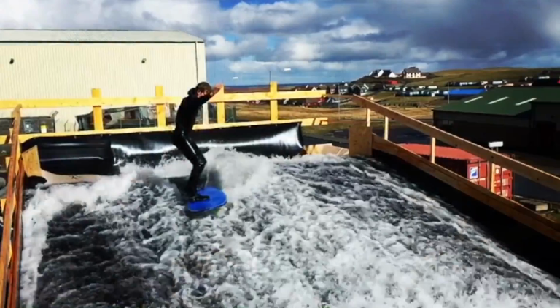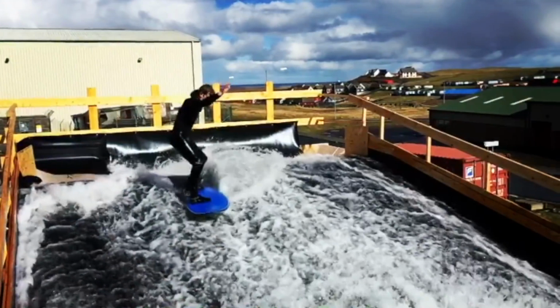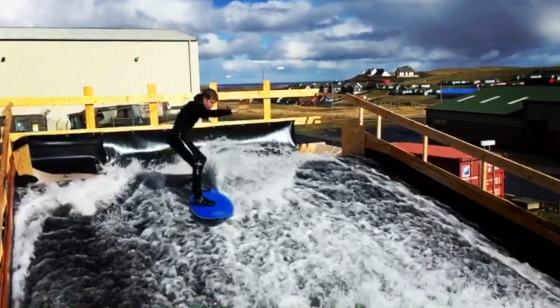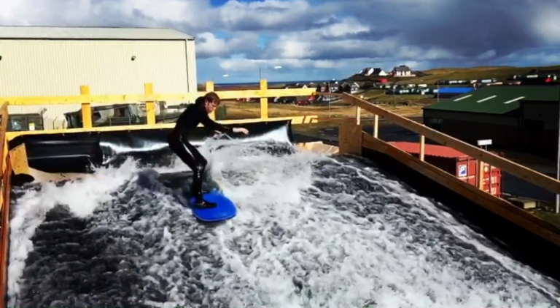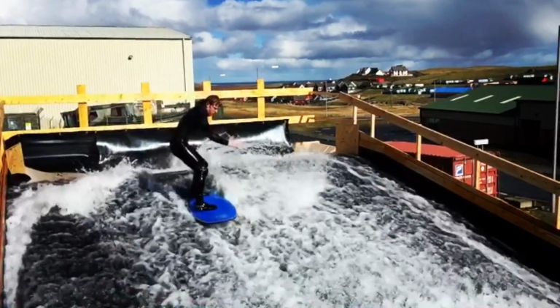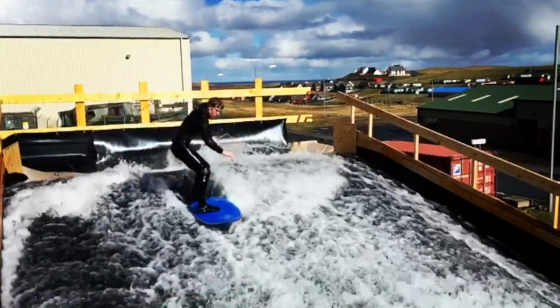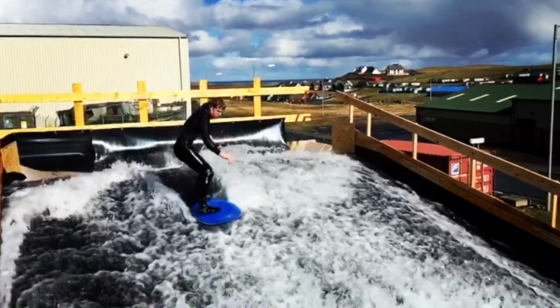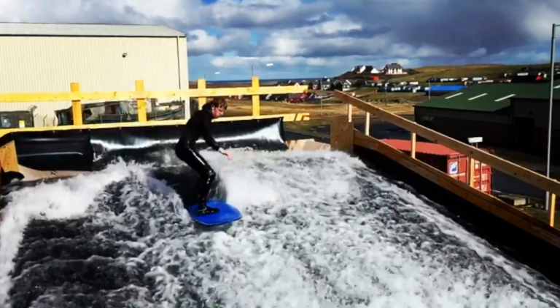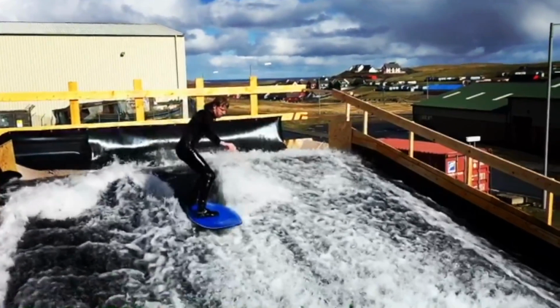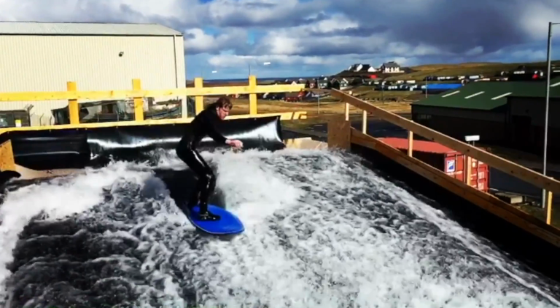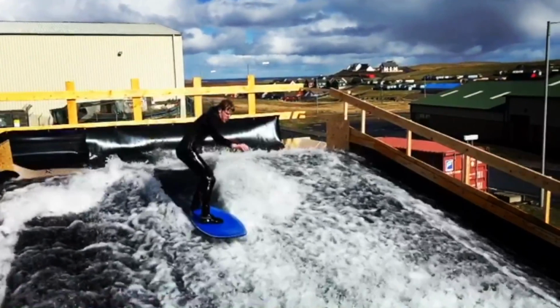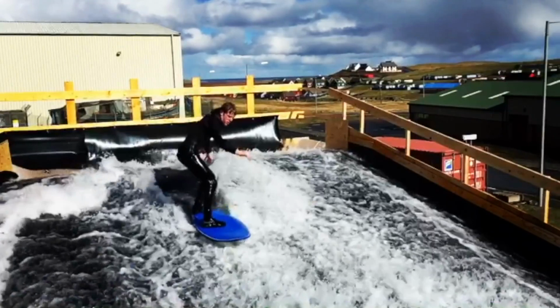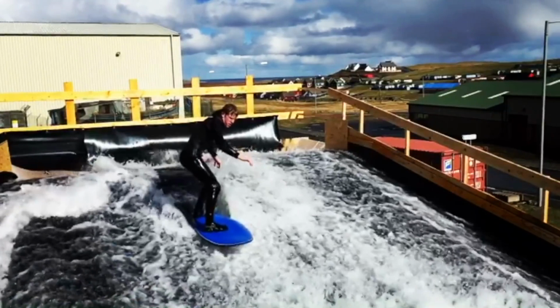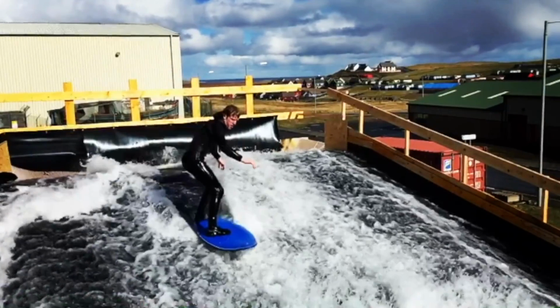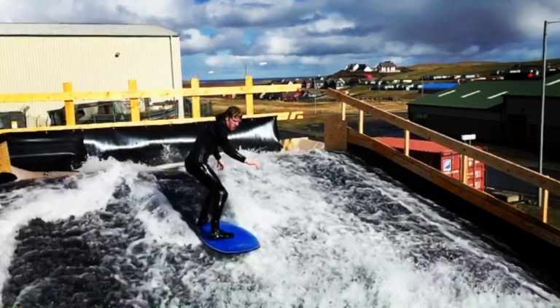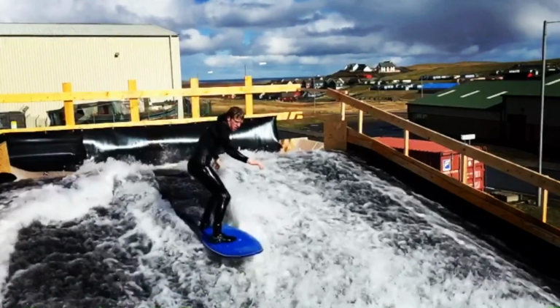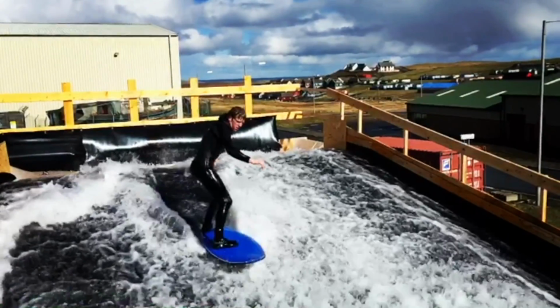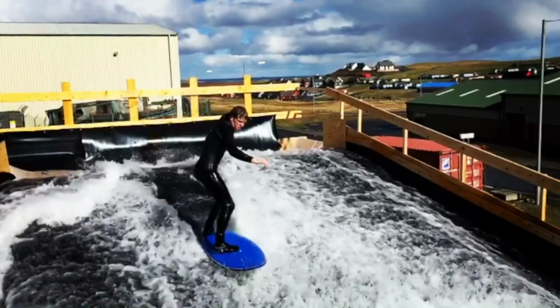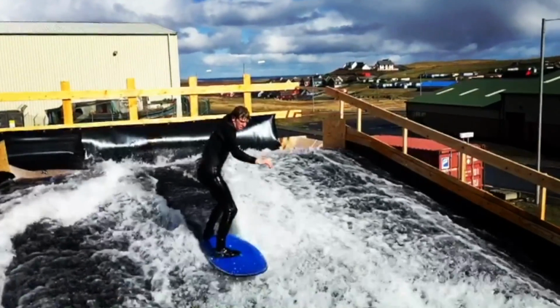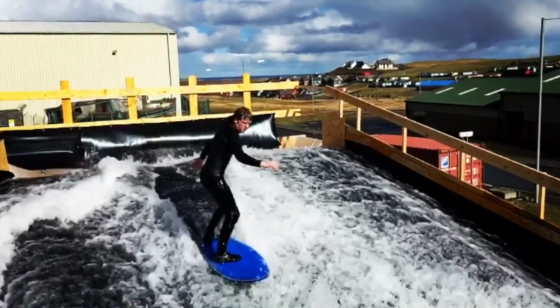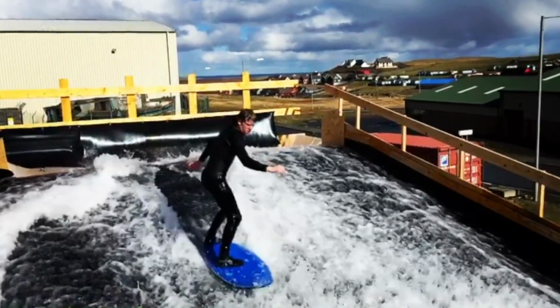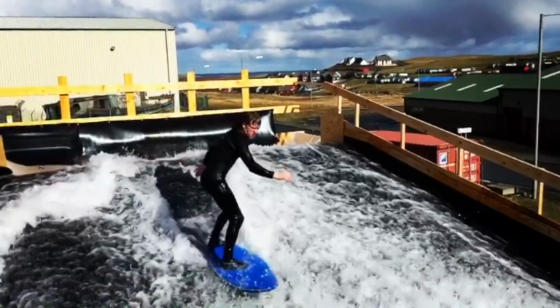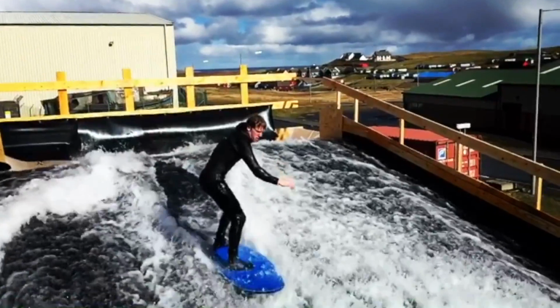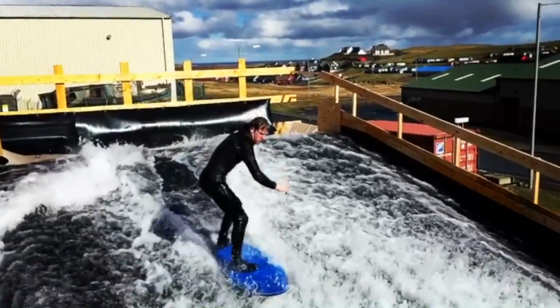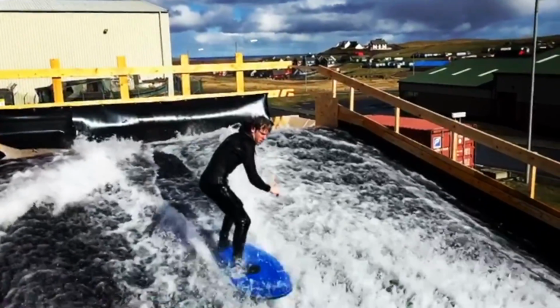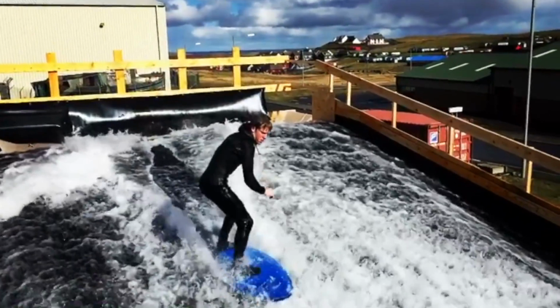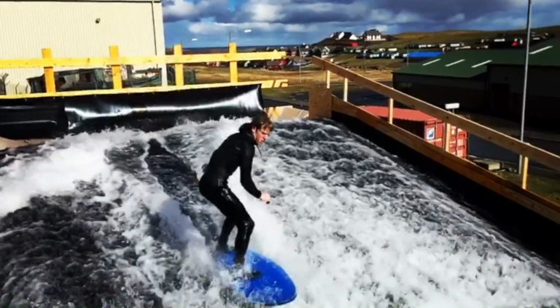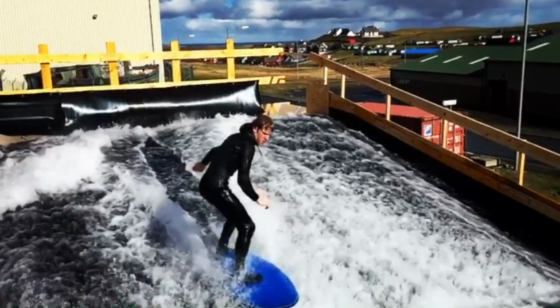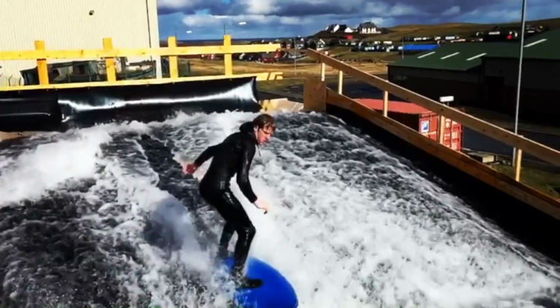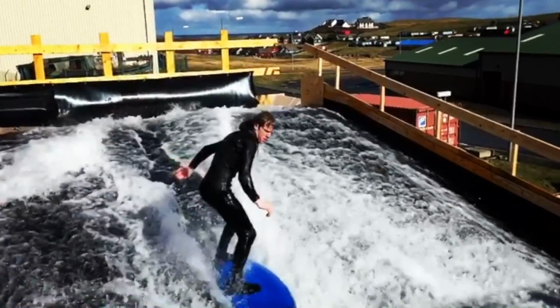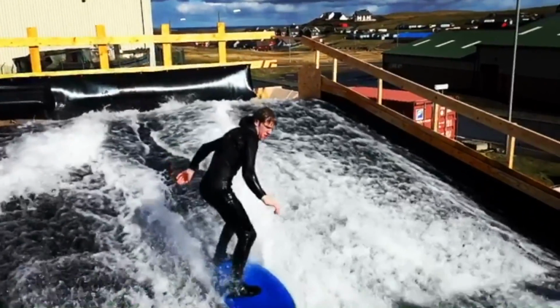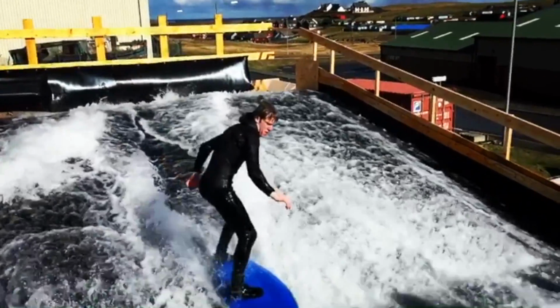This particular surf ride is actually a smaller, compact version than what we normally do. But as we scaled everything down, we still need to go through the whole process of testing the nozzles as if it could be a full-size ride.